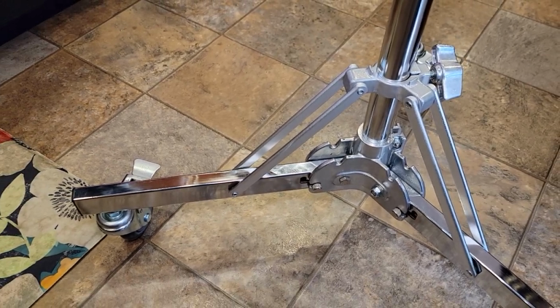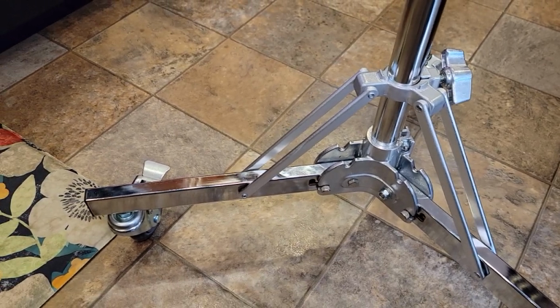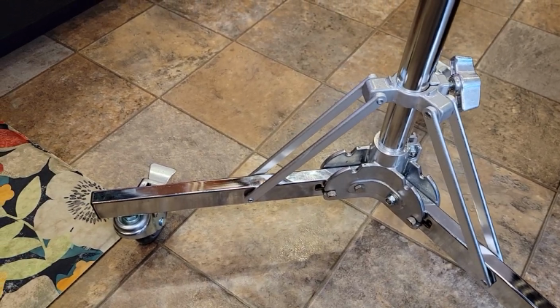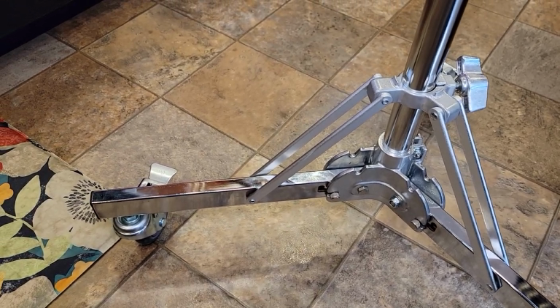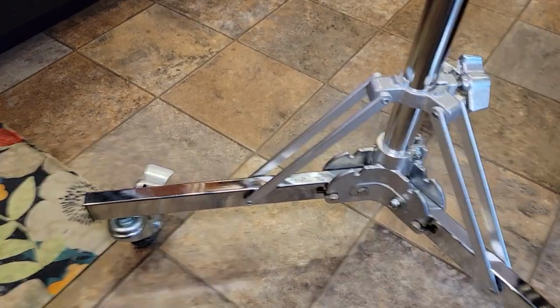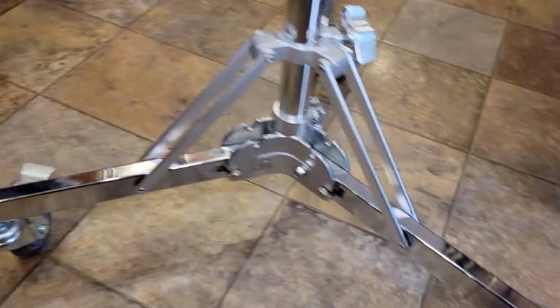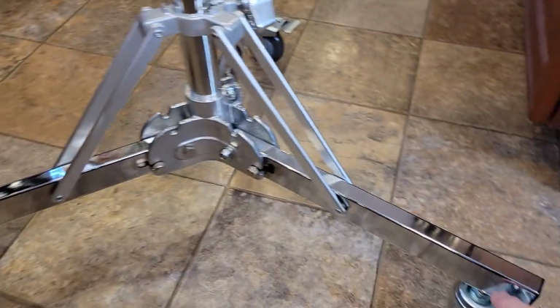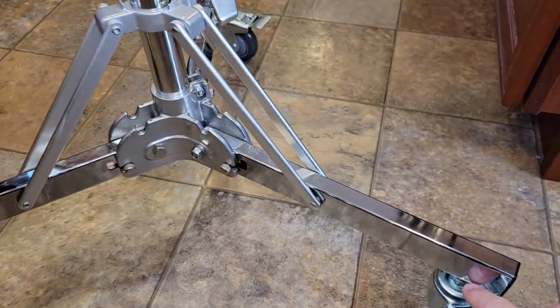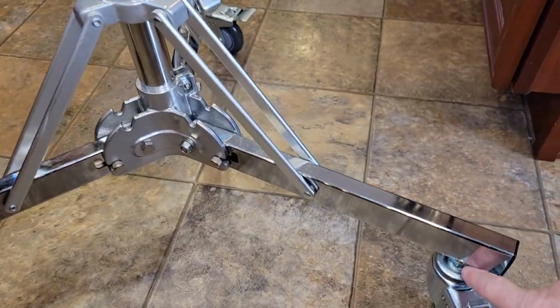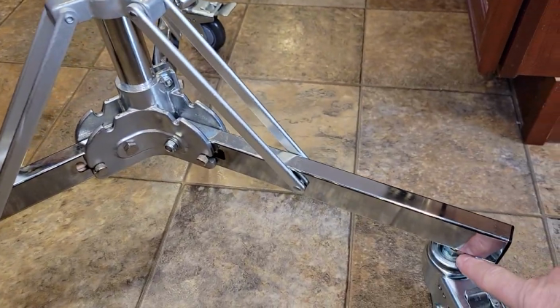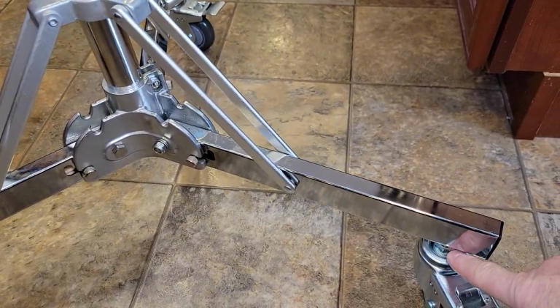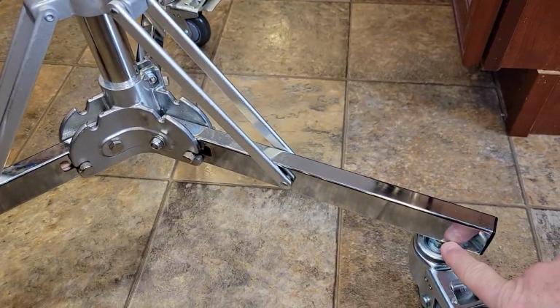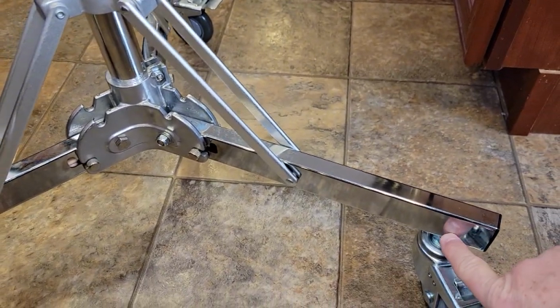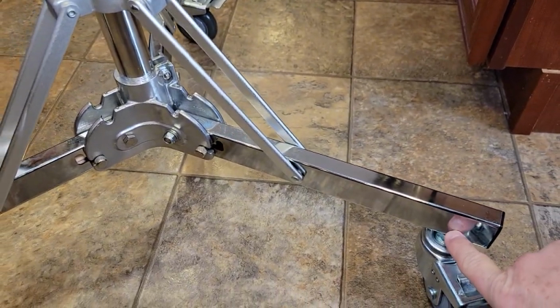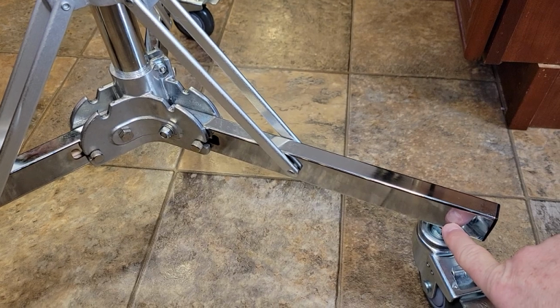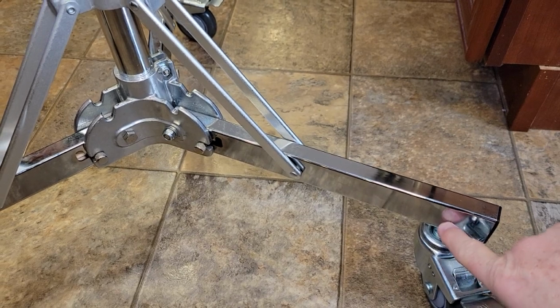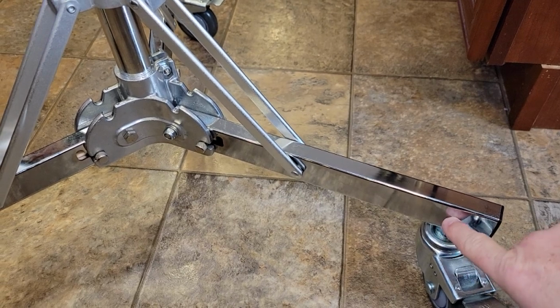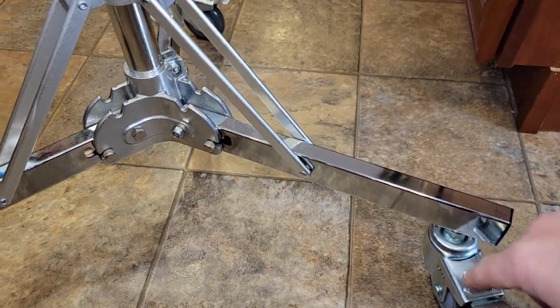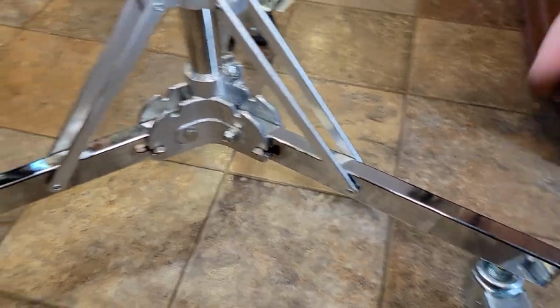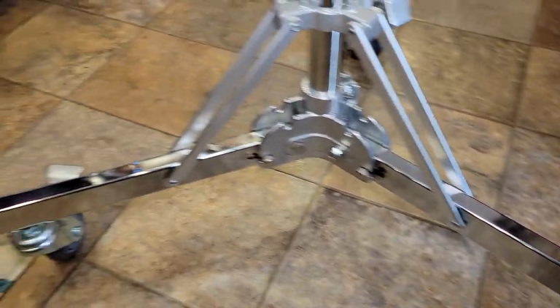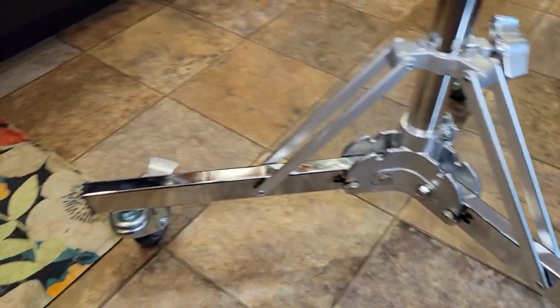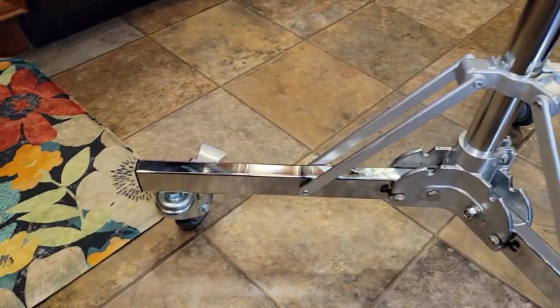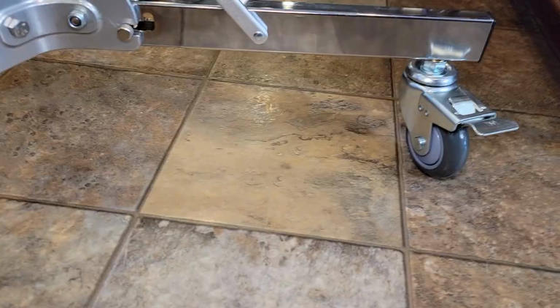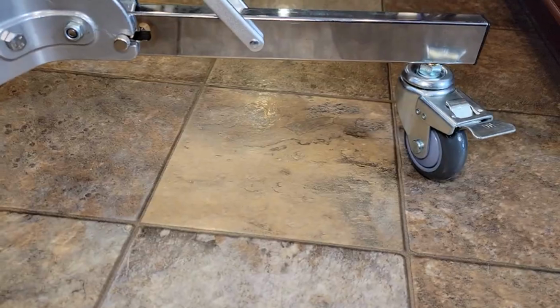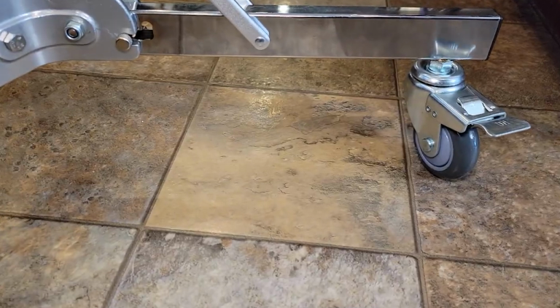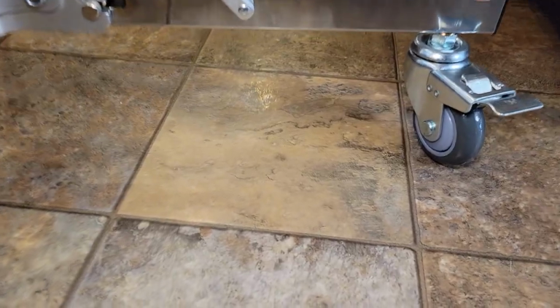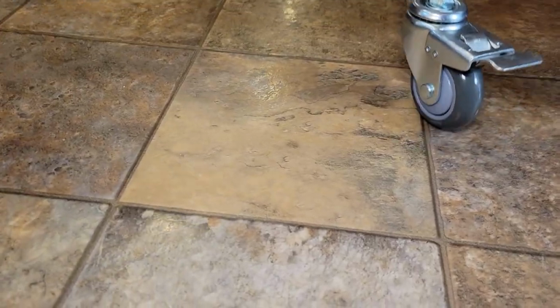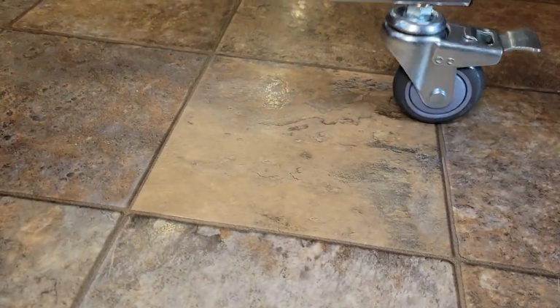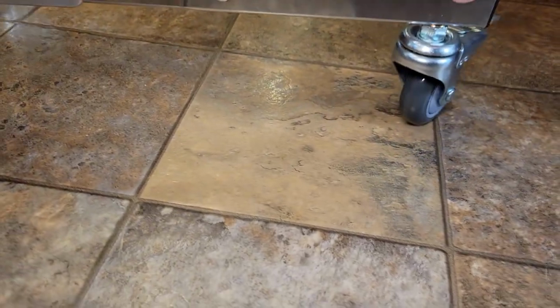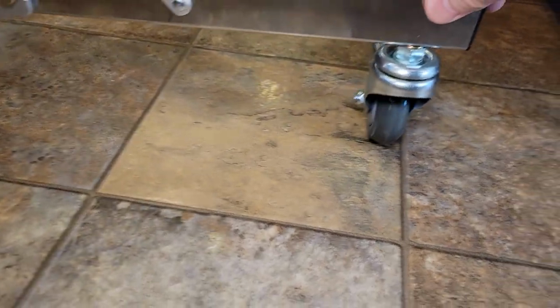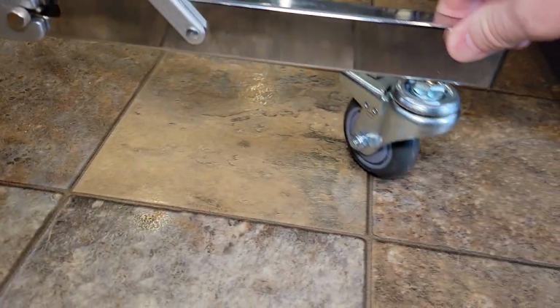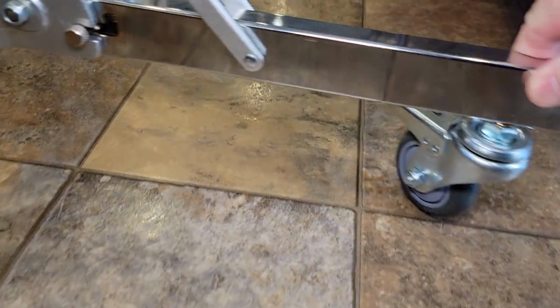Assembly was very easy. You're just going to screw these wheels into a threaded insert in the bottom of this. The wheels just roll really easy.